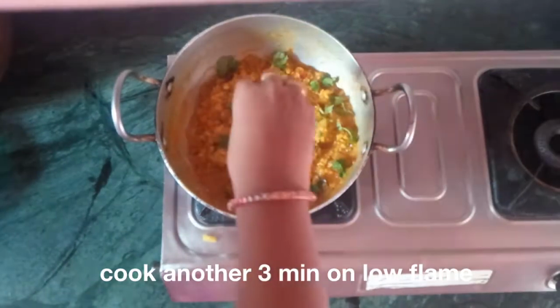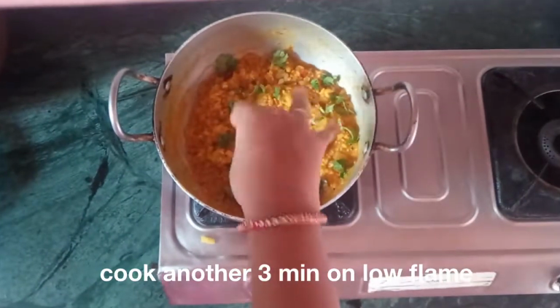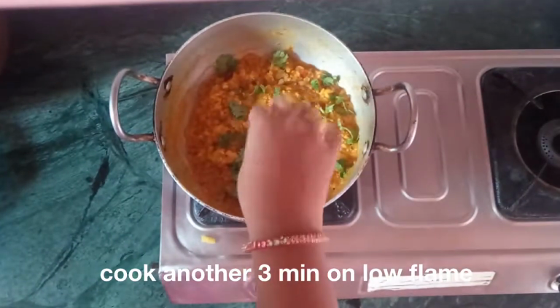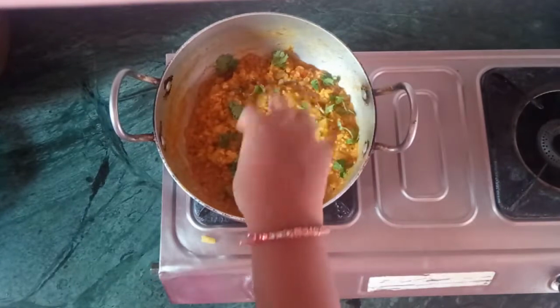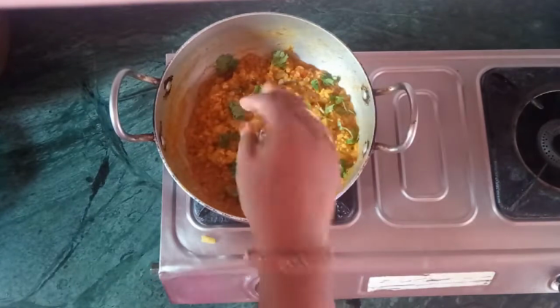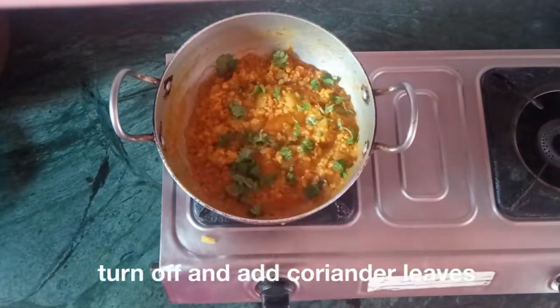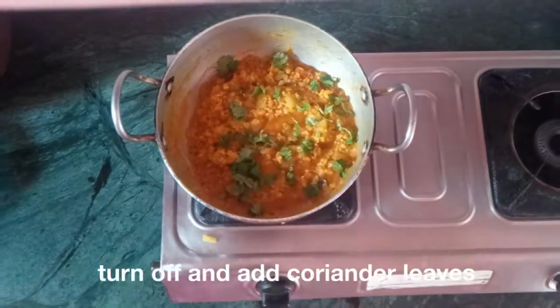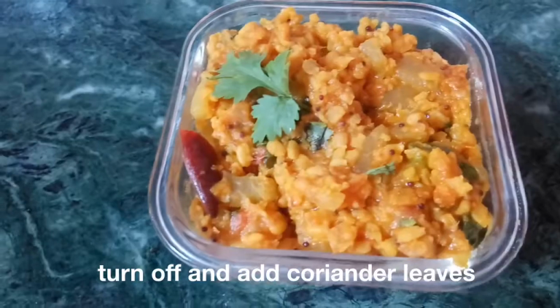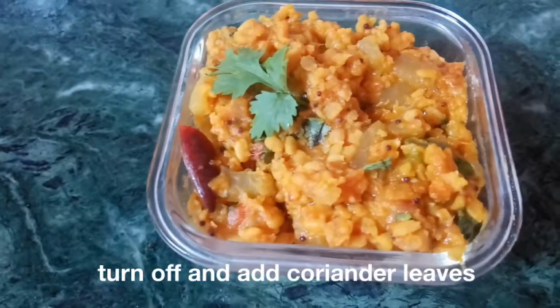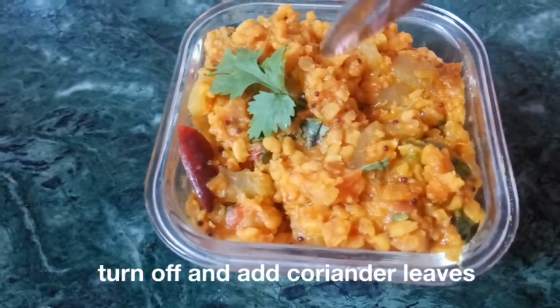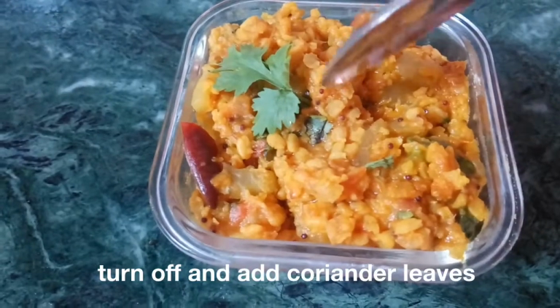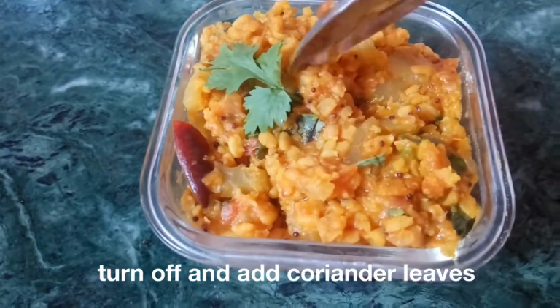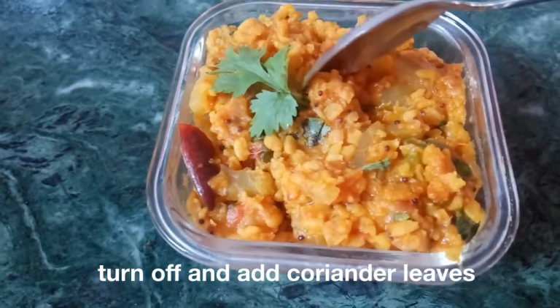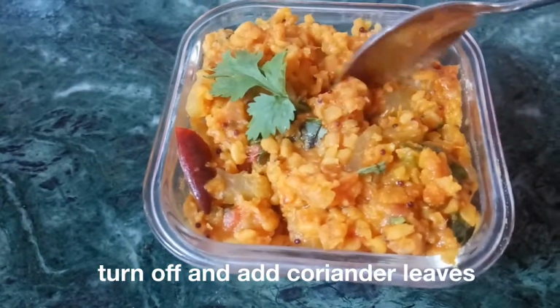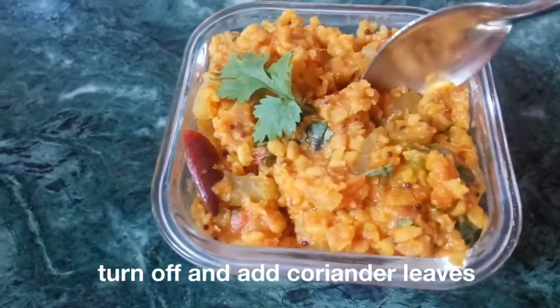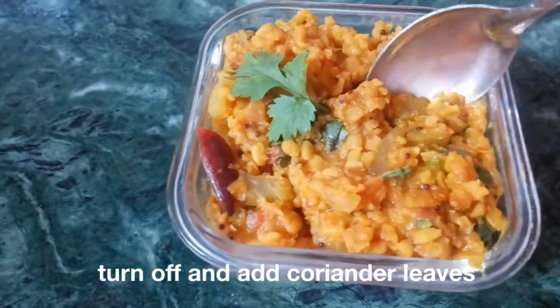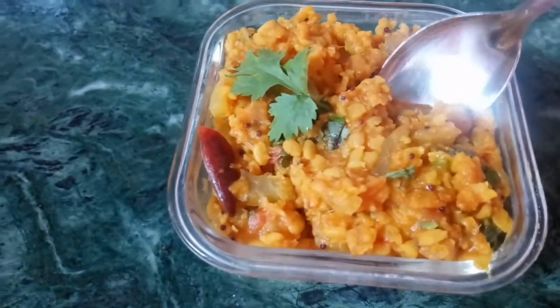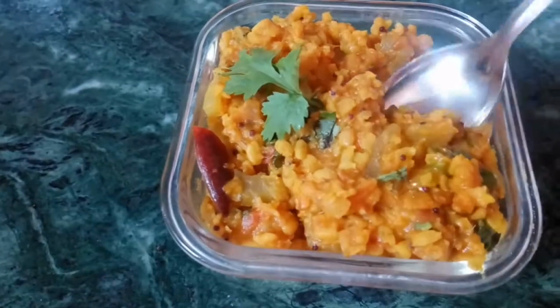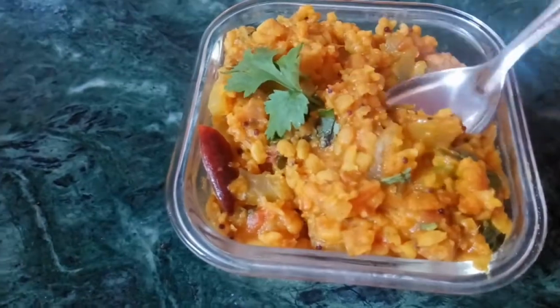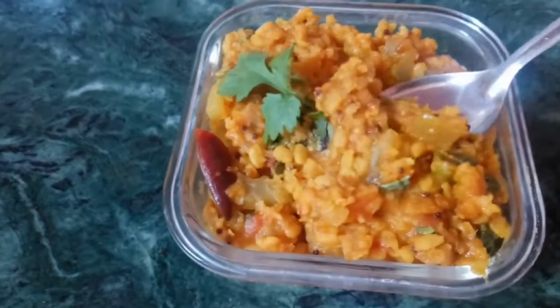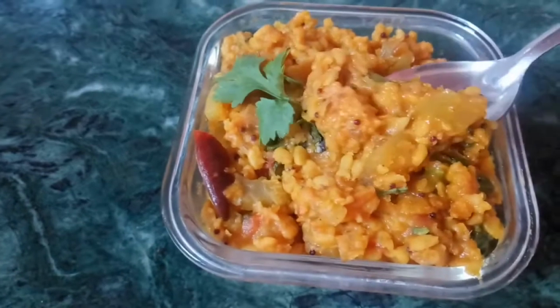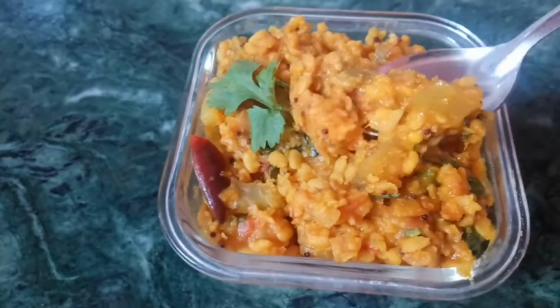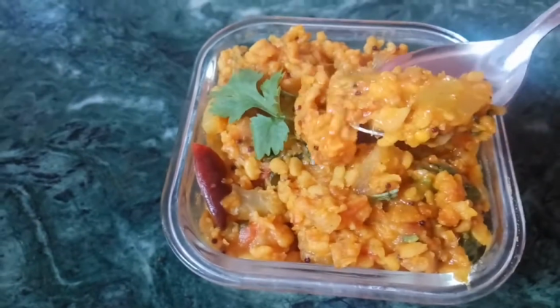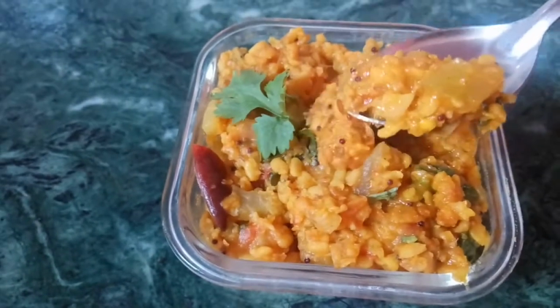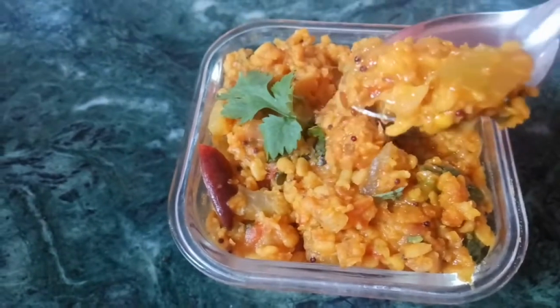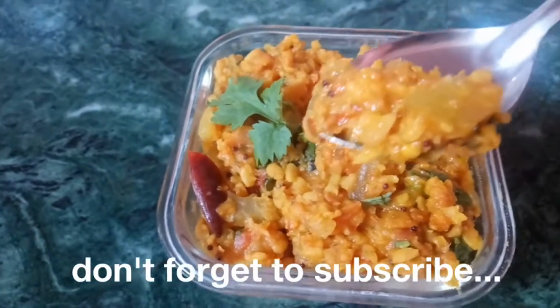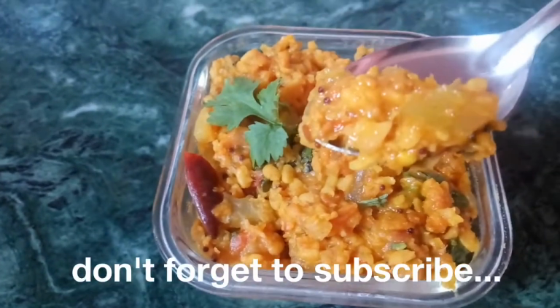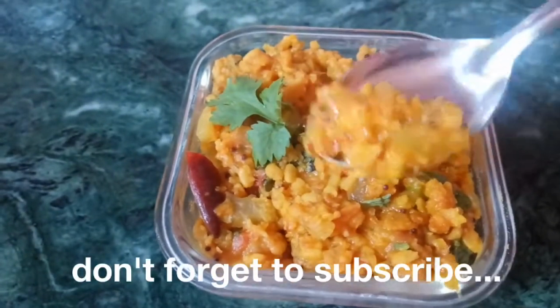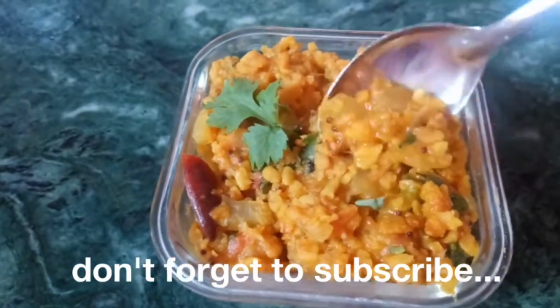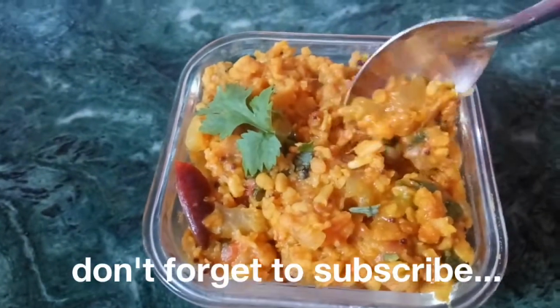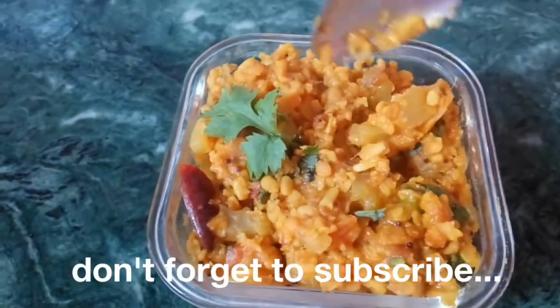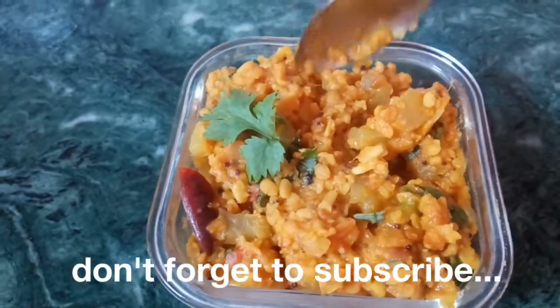If you need more water, you can add a little more water. This will be very smooth and small.